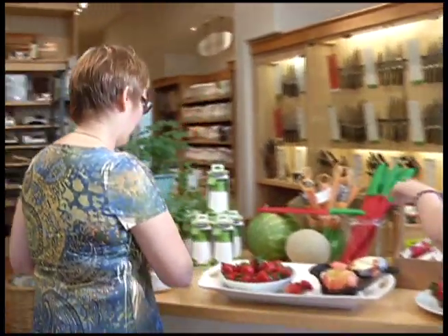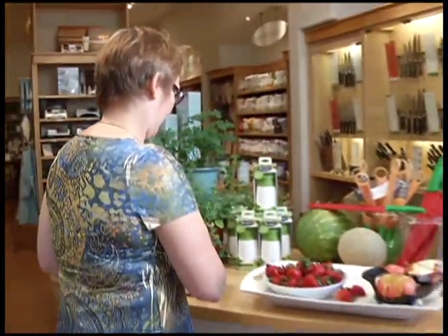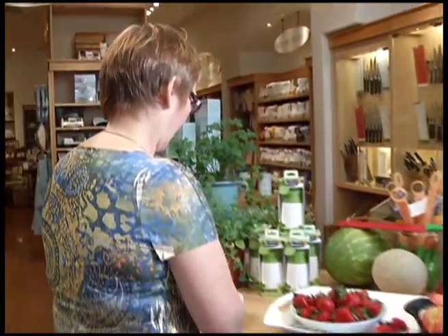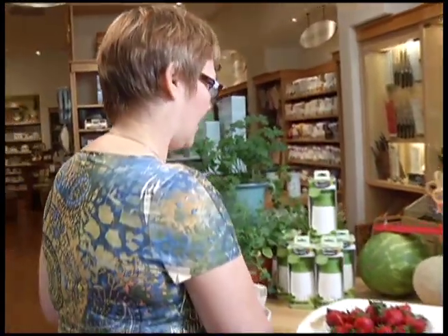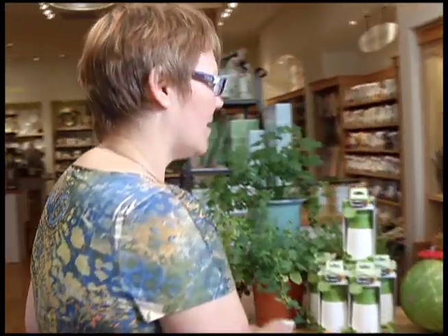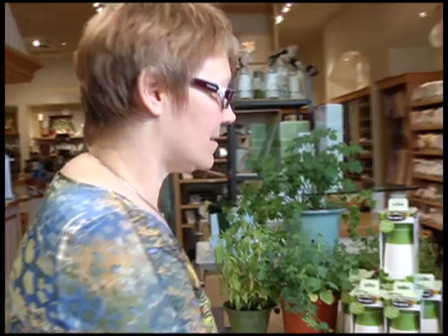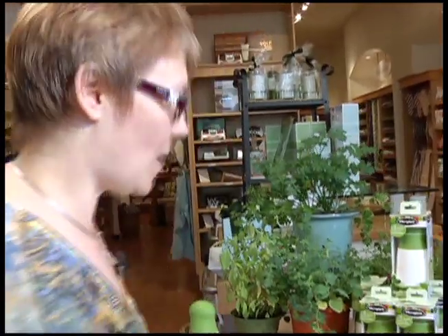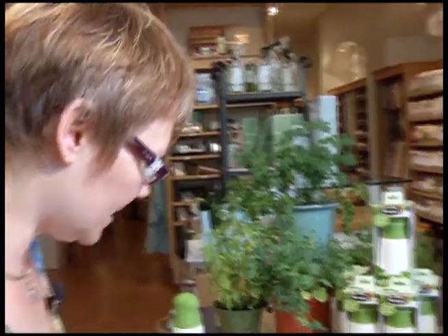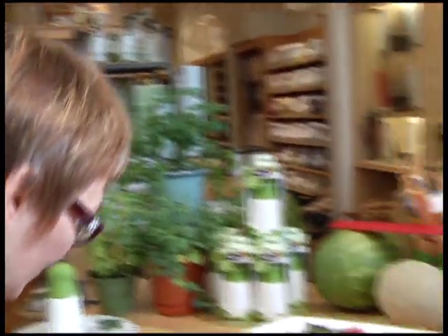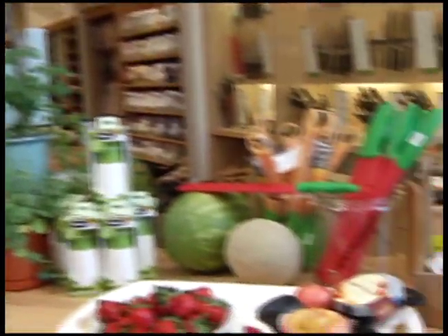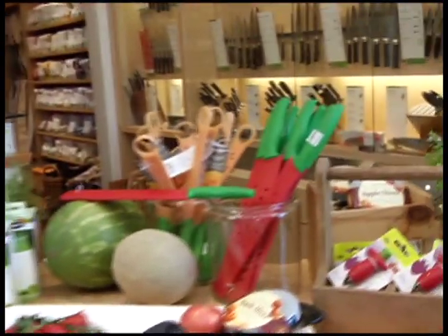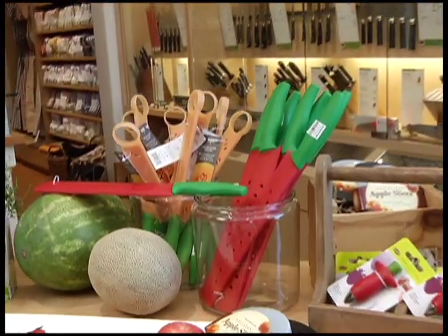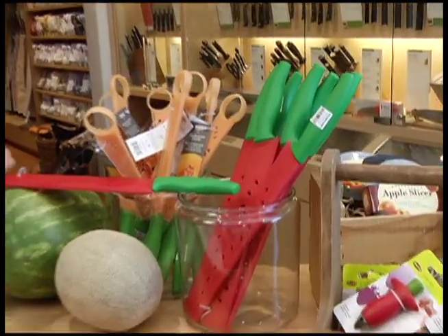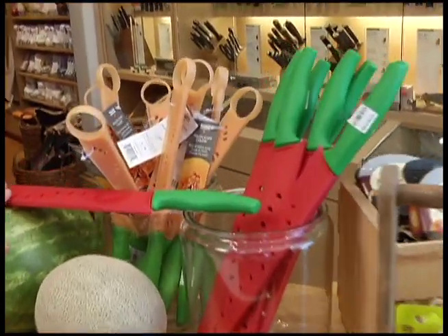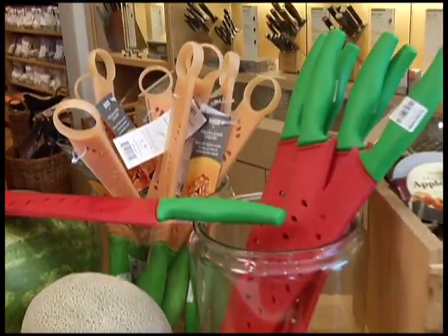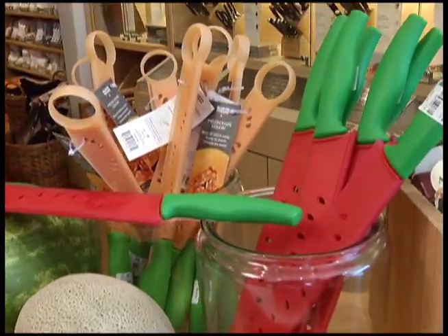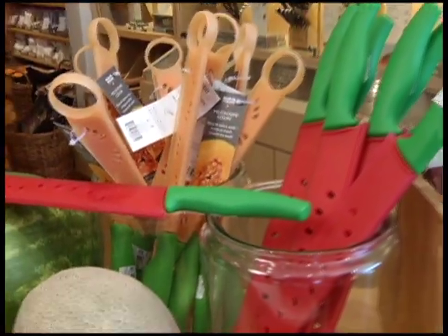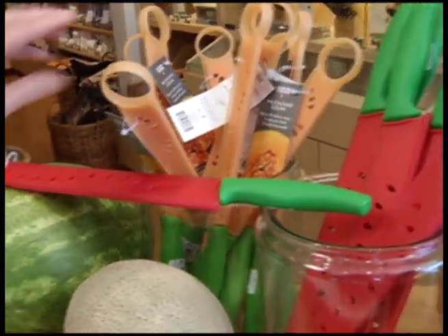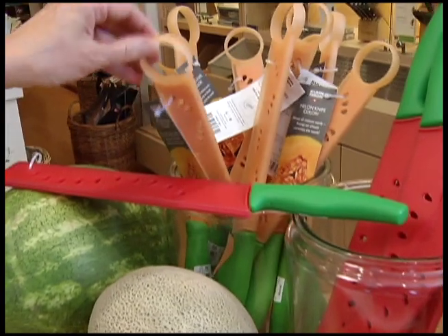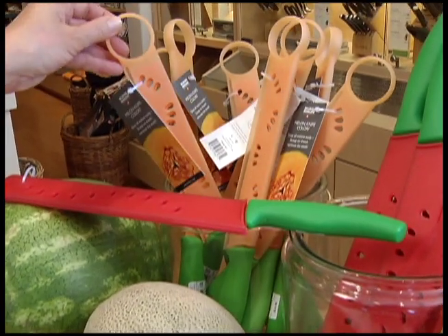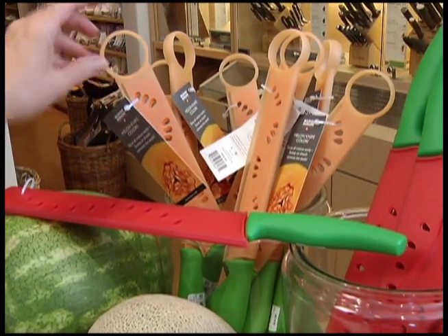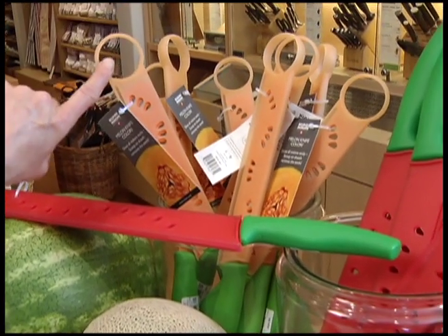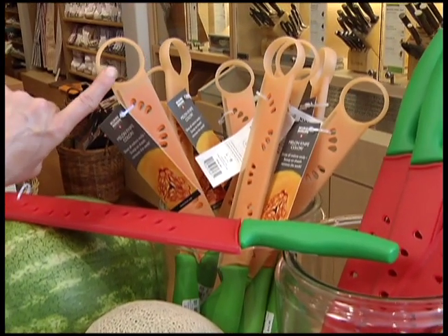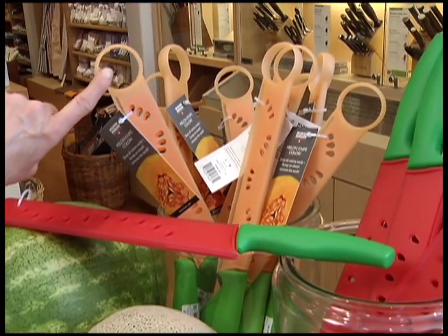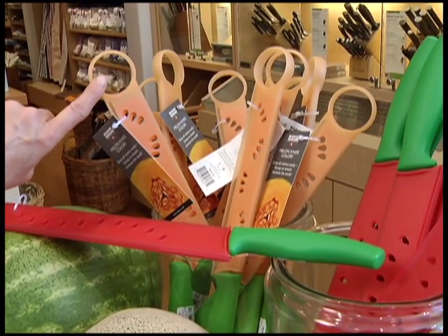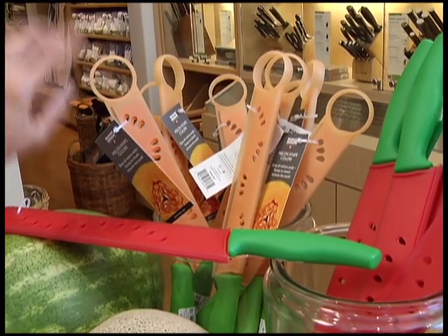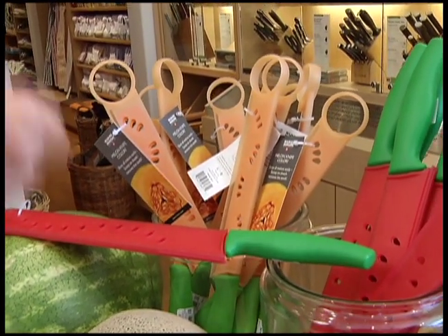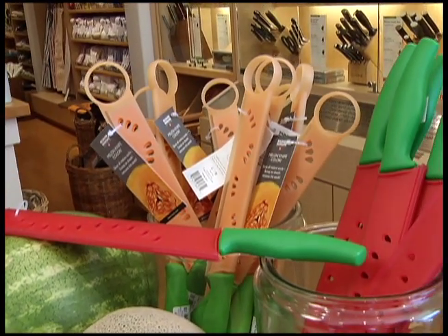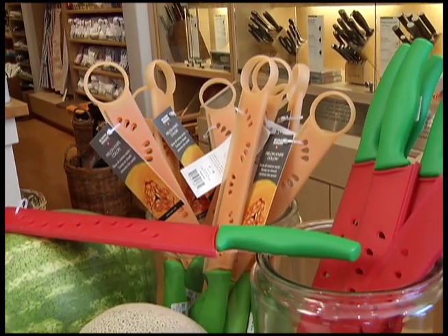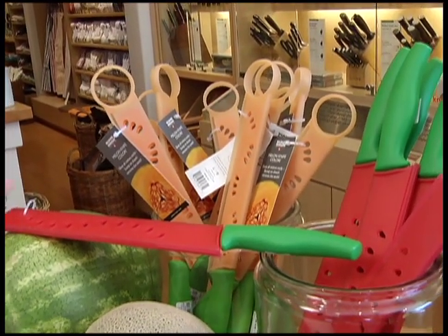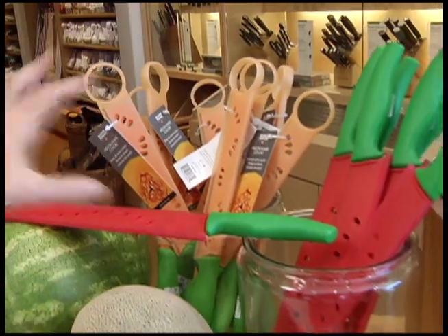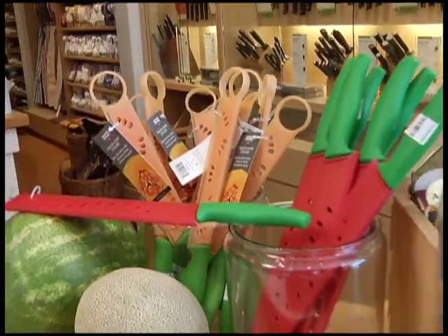These slicers are really handy. The watermelon slicers are amazing — I have one, they work great. And also the cantaloupe slicer has this little notch up here on the top for taking the seeds out. So this is all part of summer.